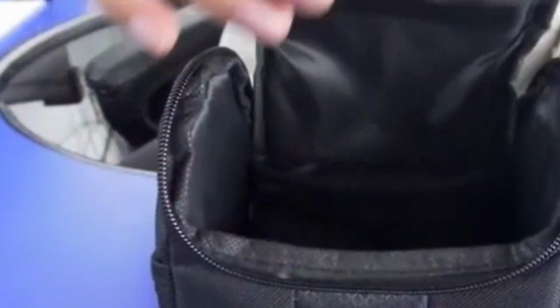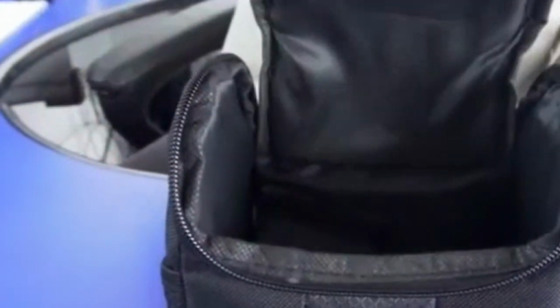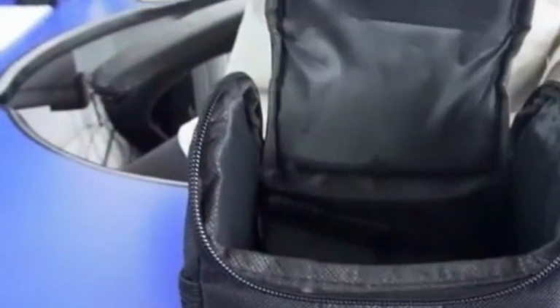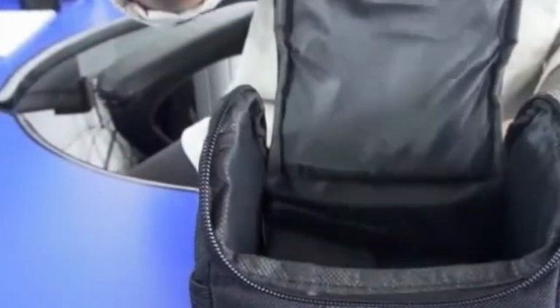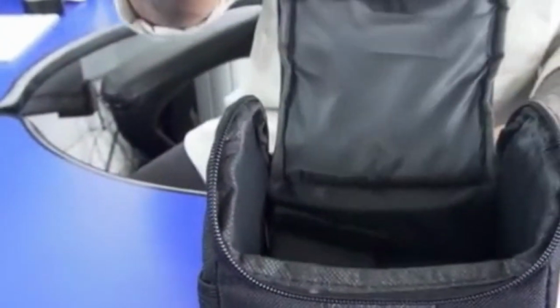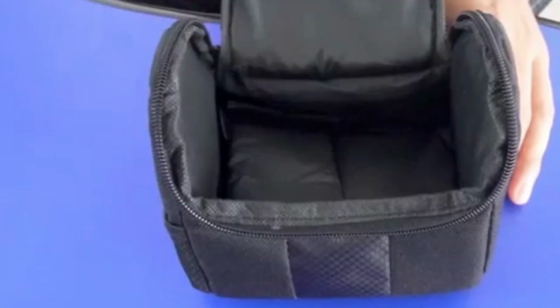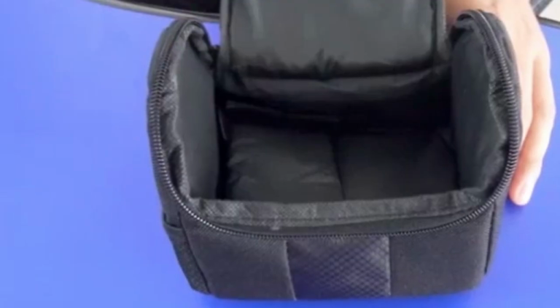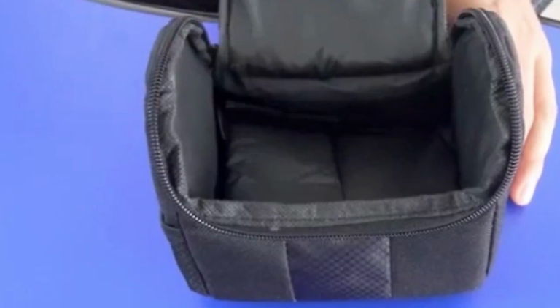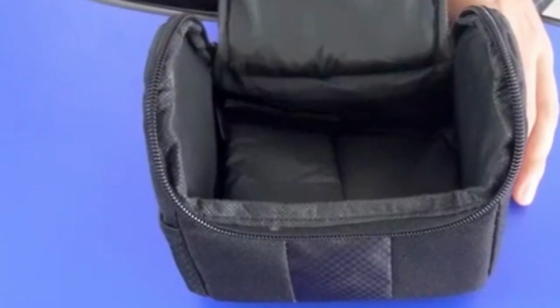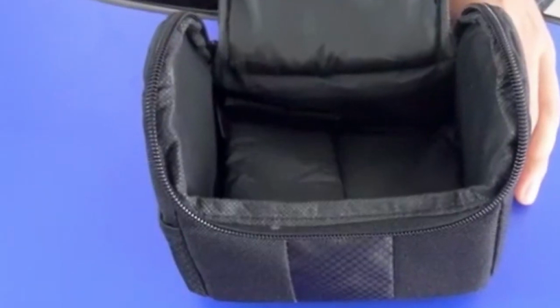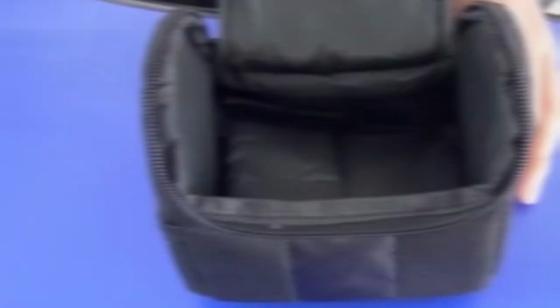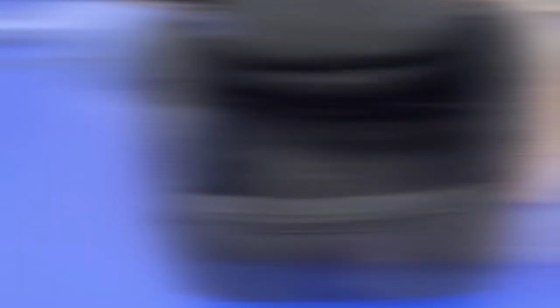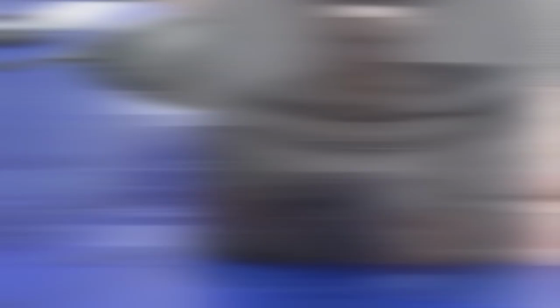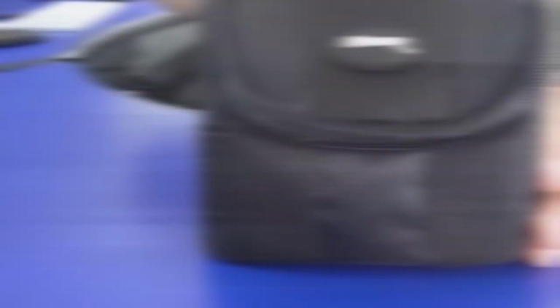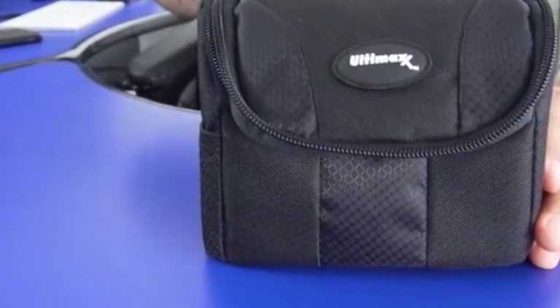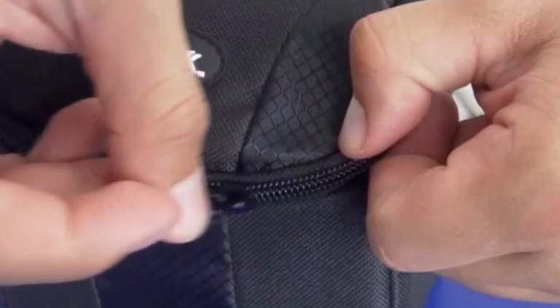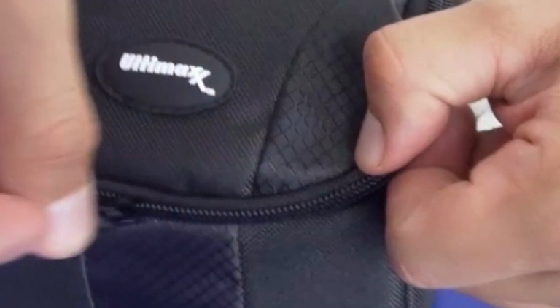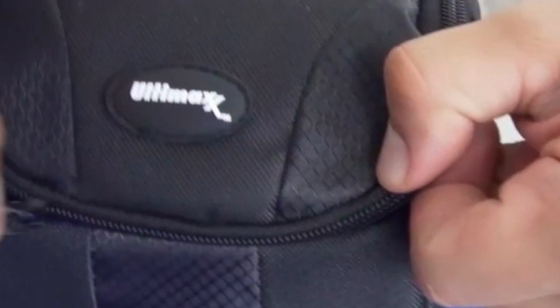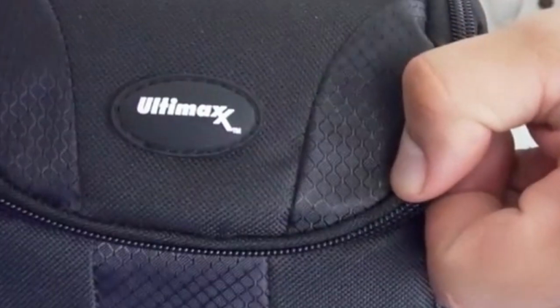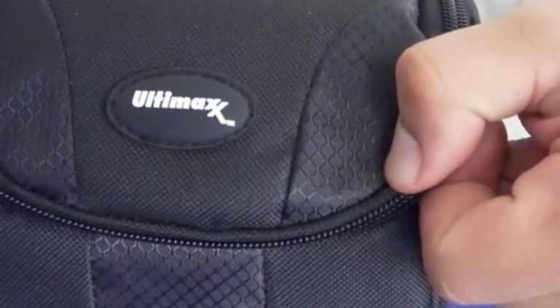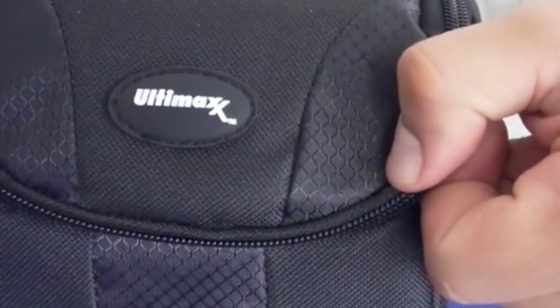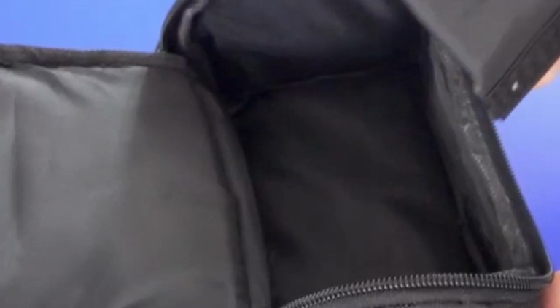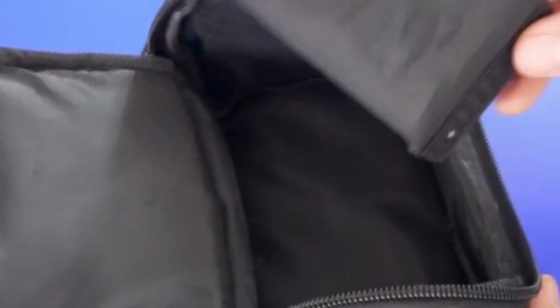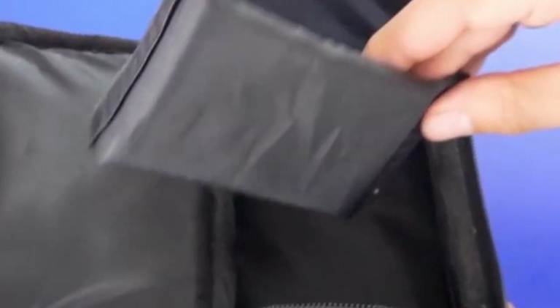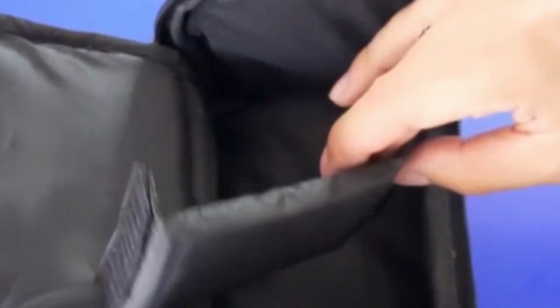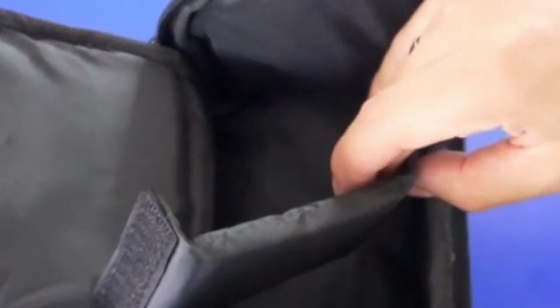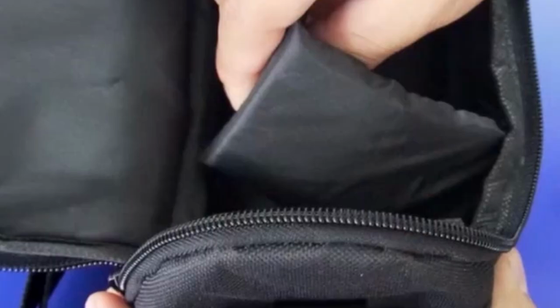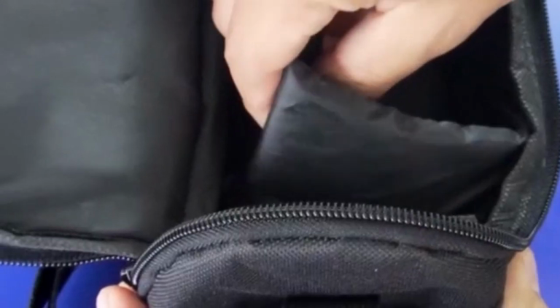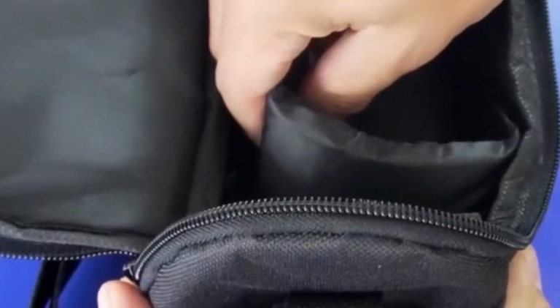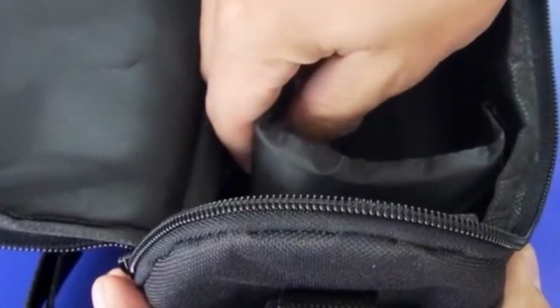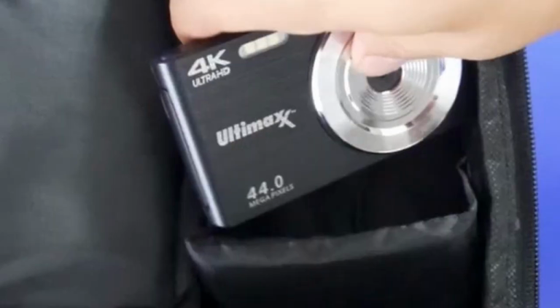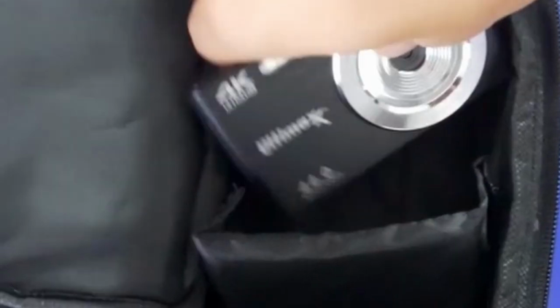the Ultimax small camera case is a suitable choice for photographers seeking a basic, lightweight, and water-resistant solution for protecting their compact camera and accessories.